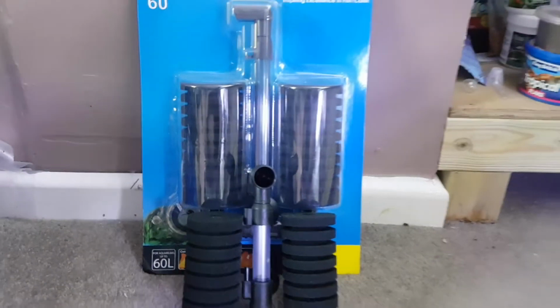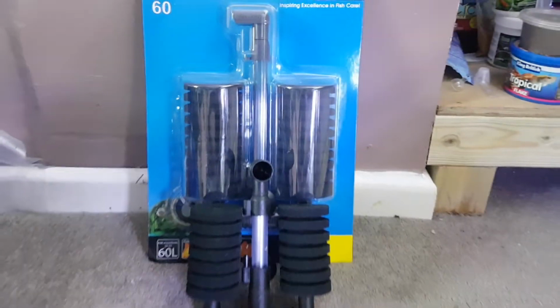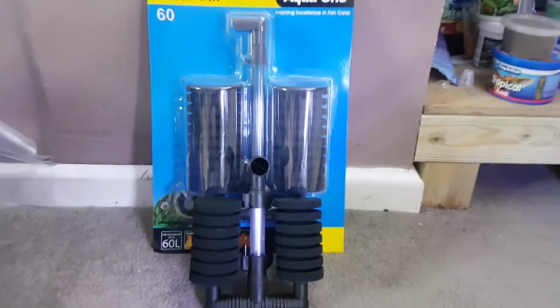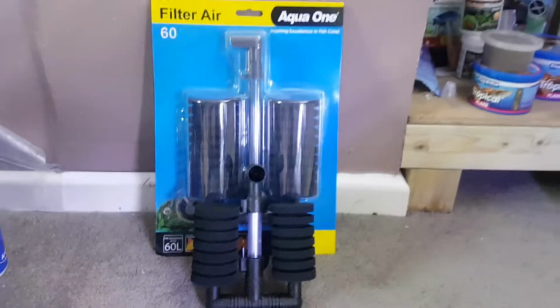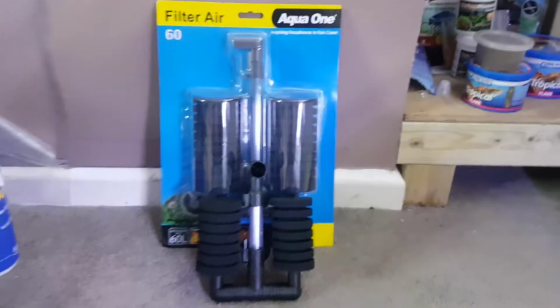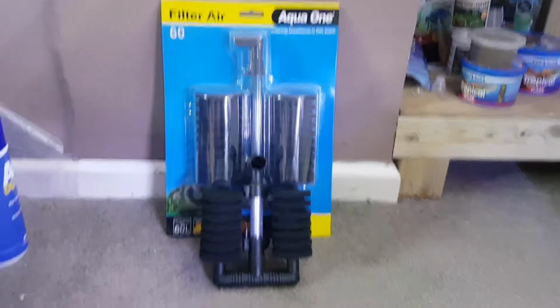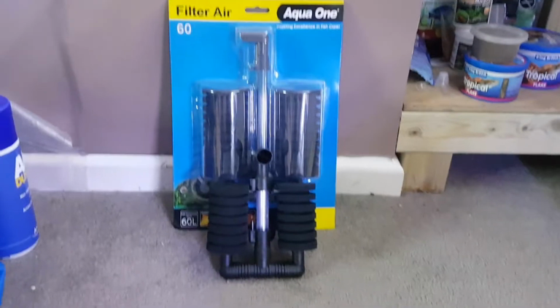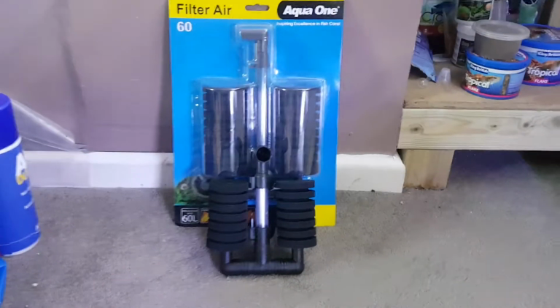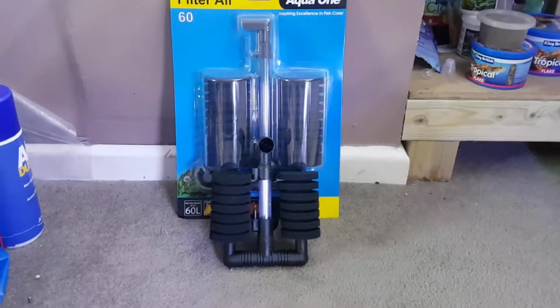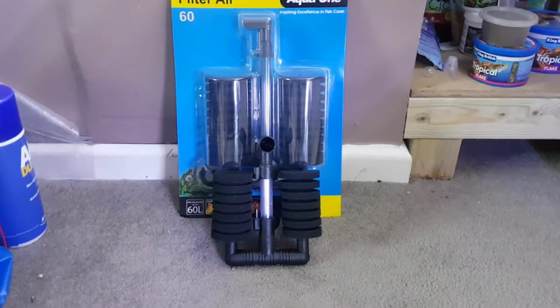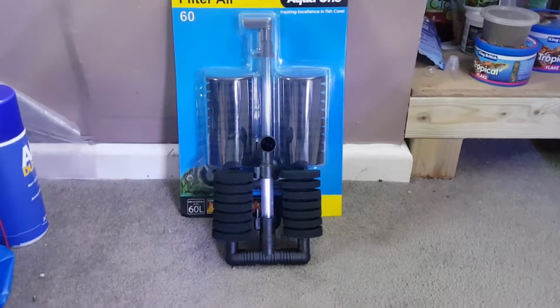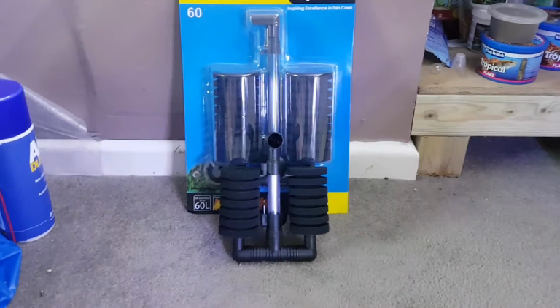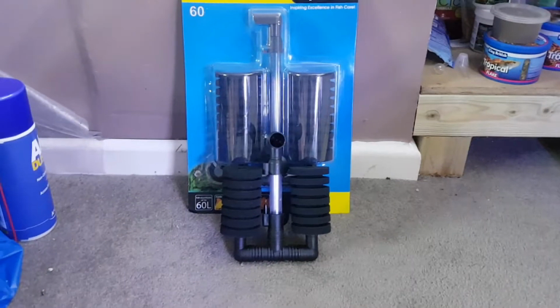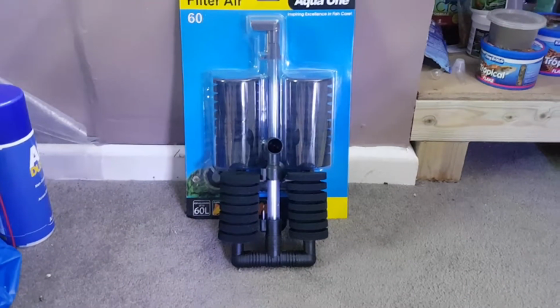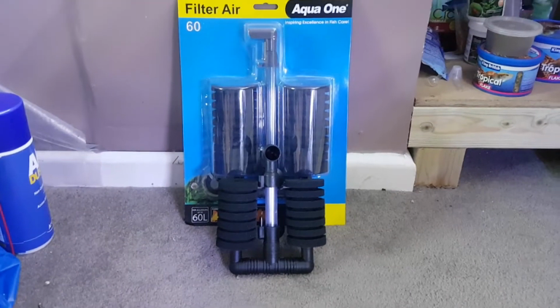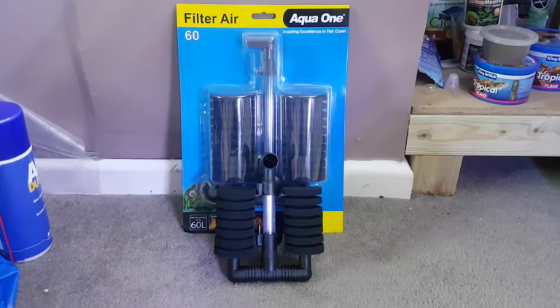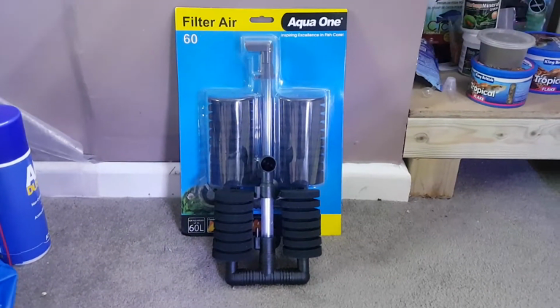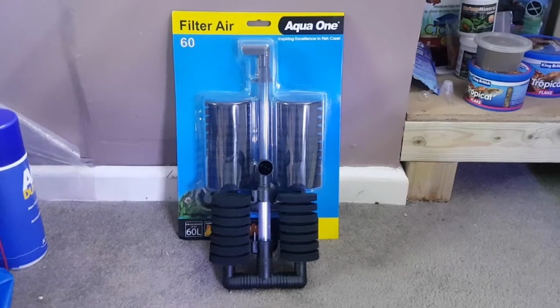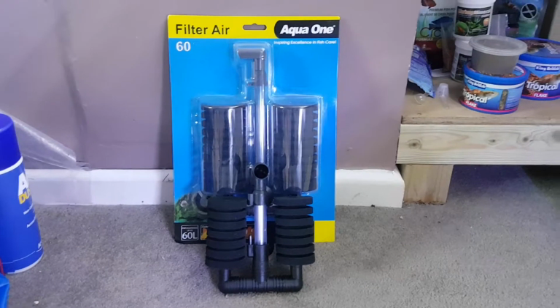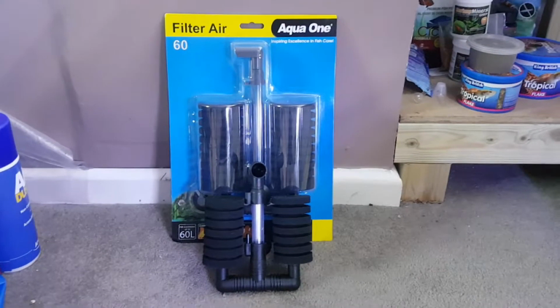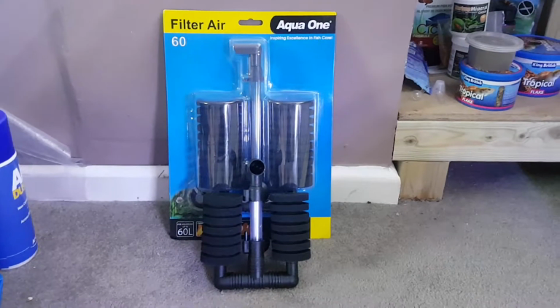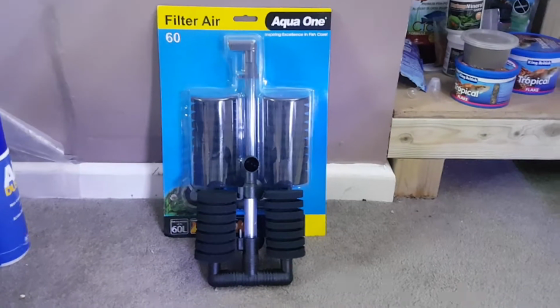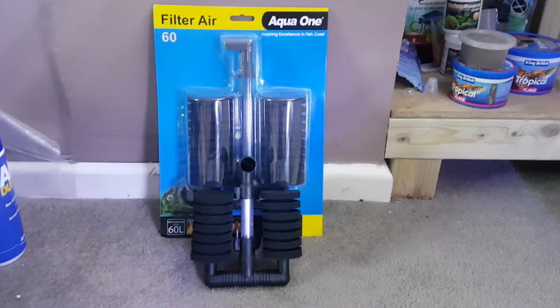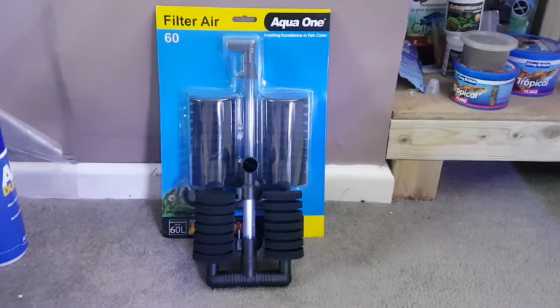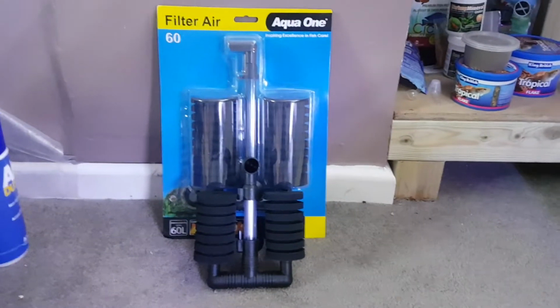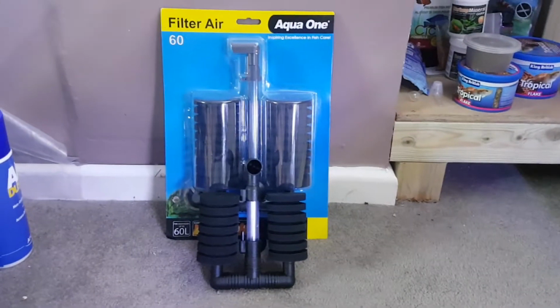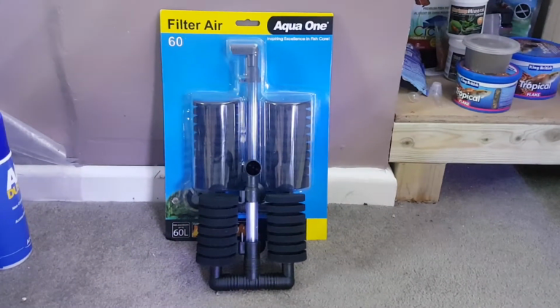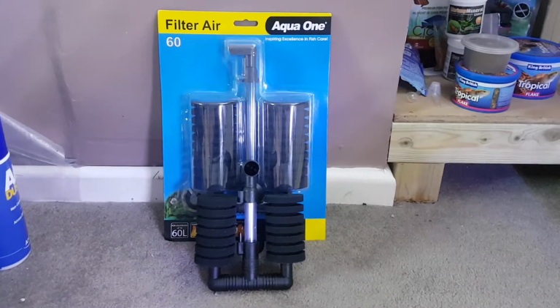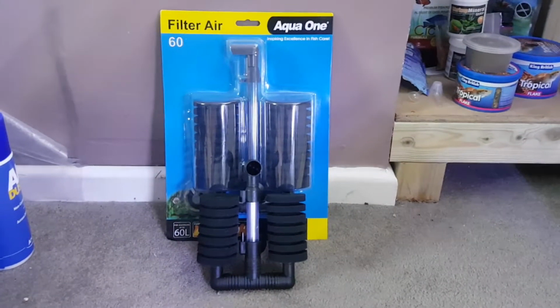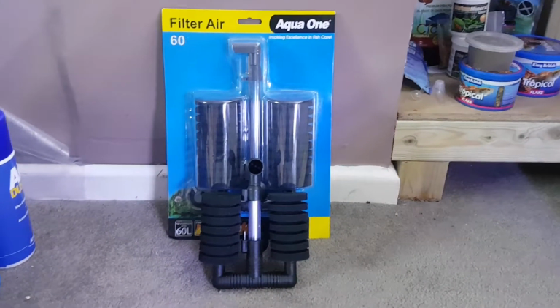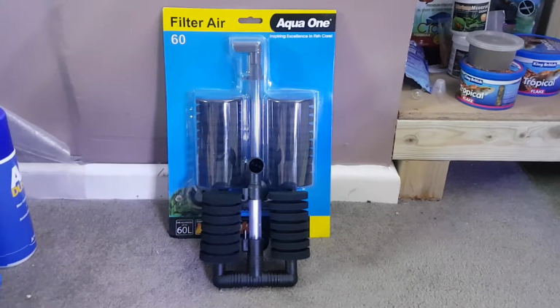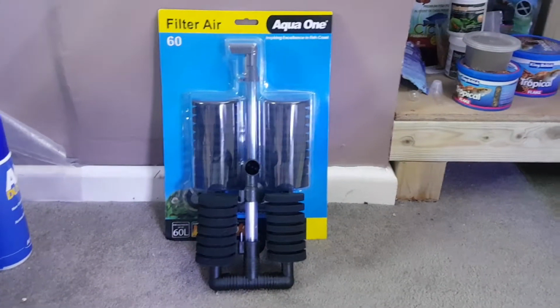Hey guys, so I just wanted to do a quick video about what filters I use in my shrimp tanks and all my fish tanks currently, bar one.